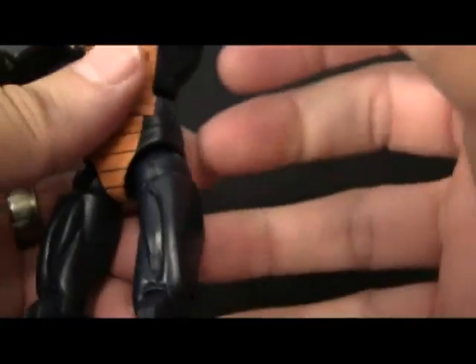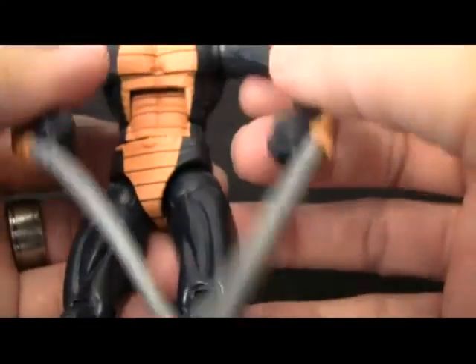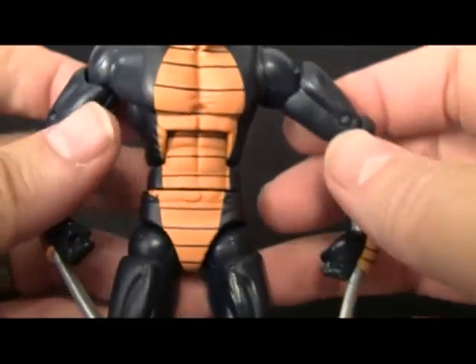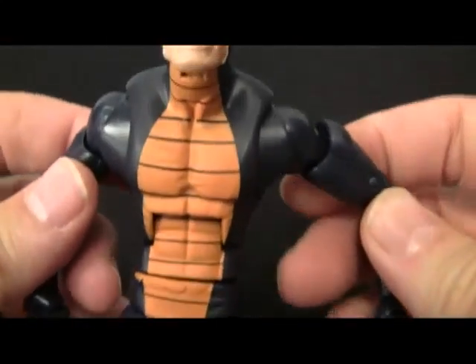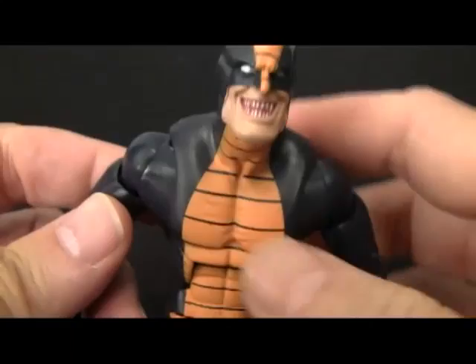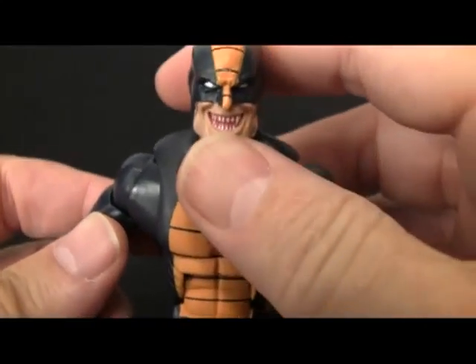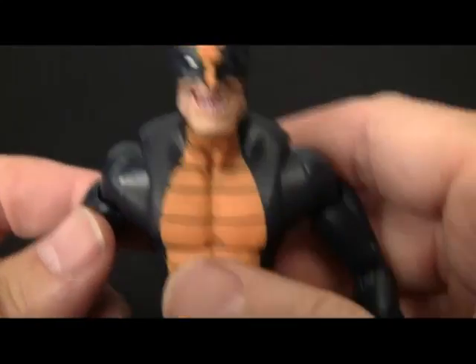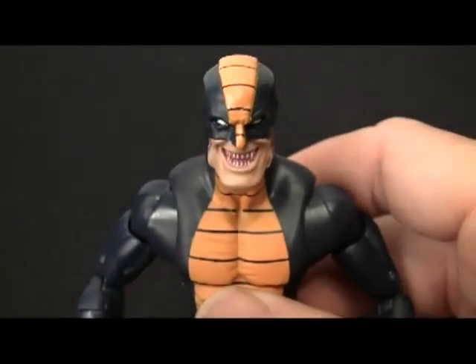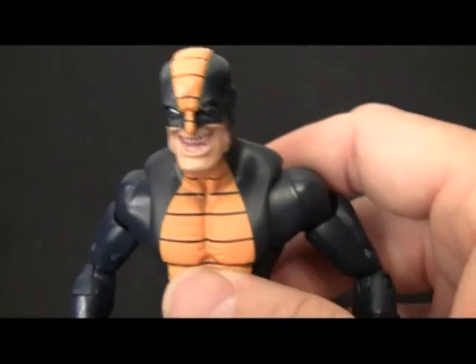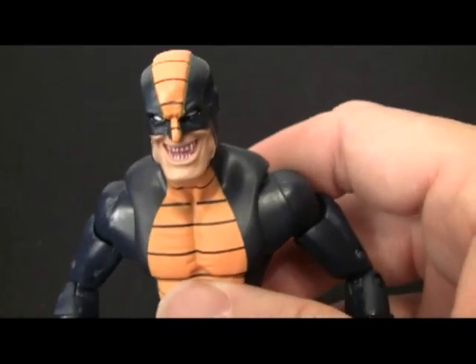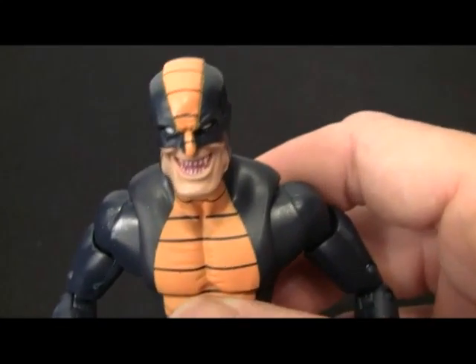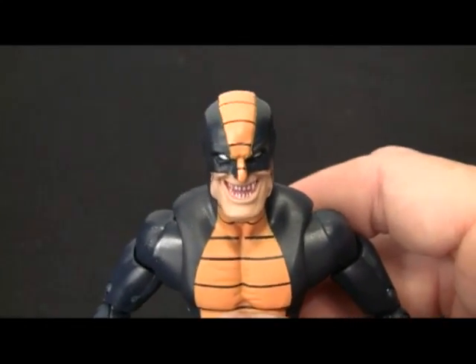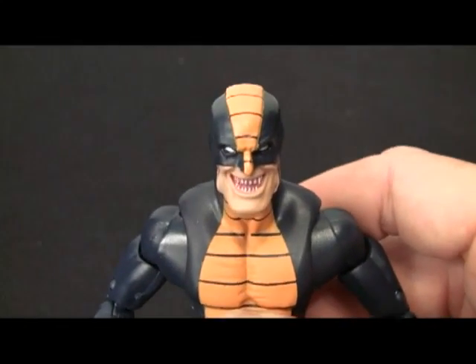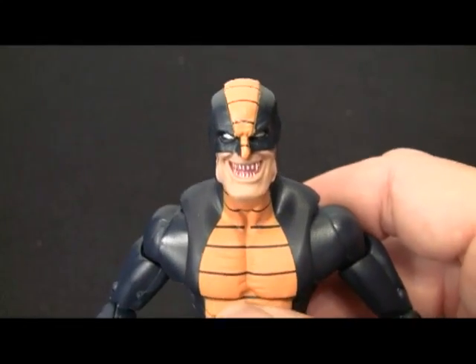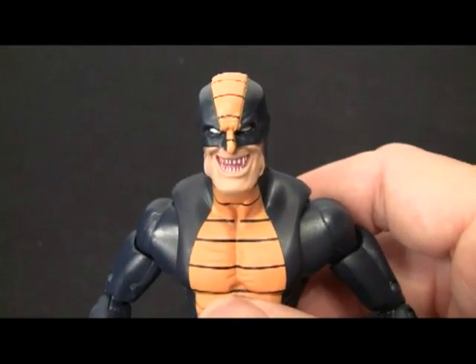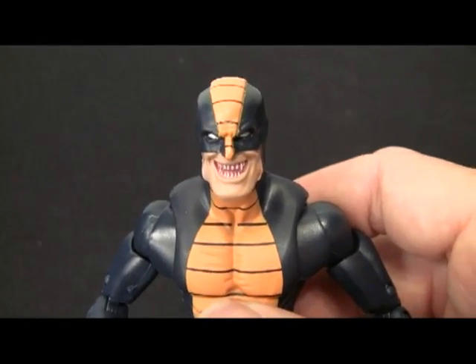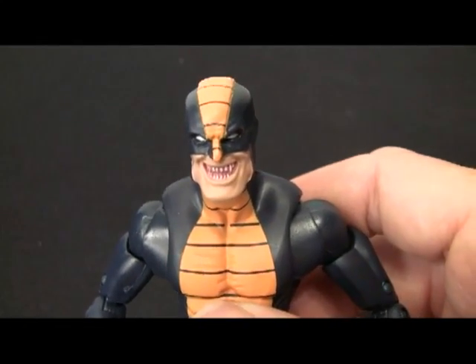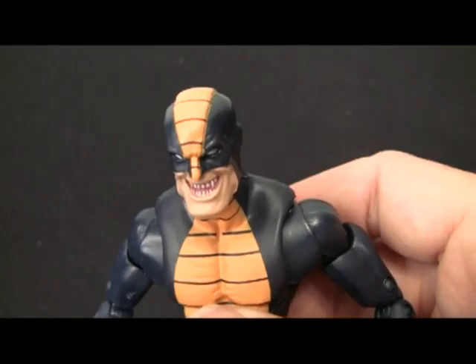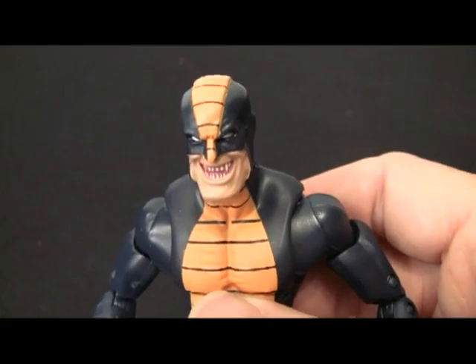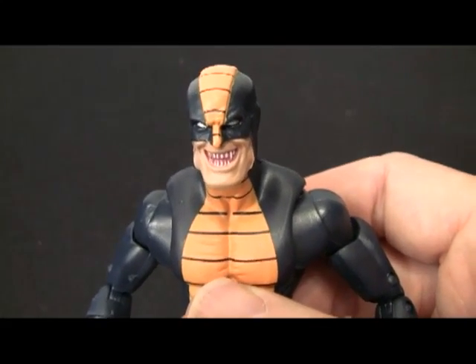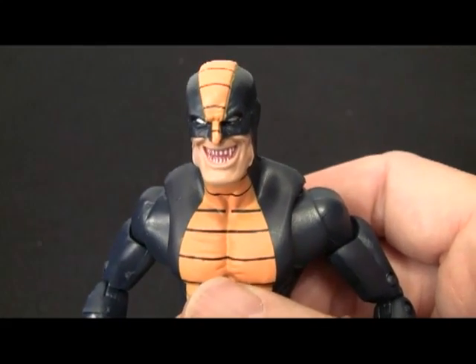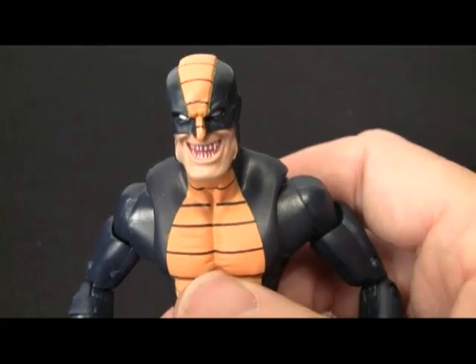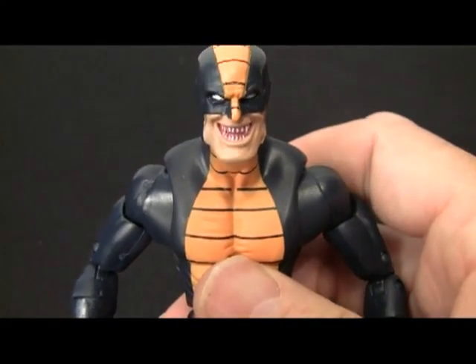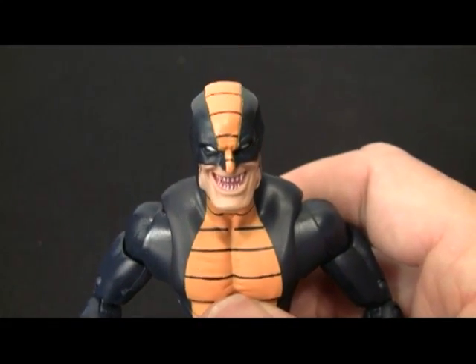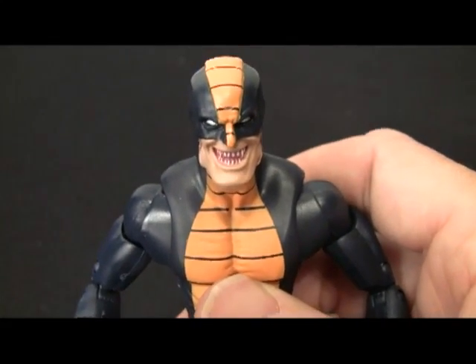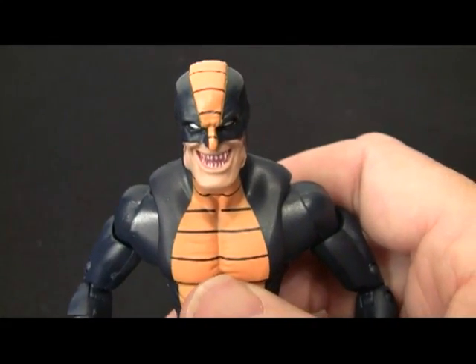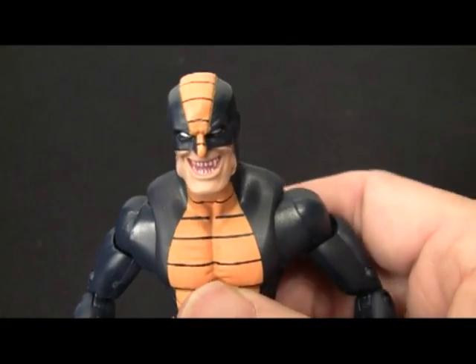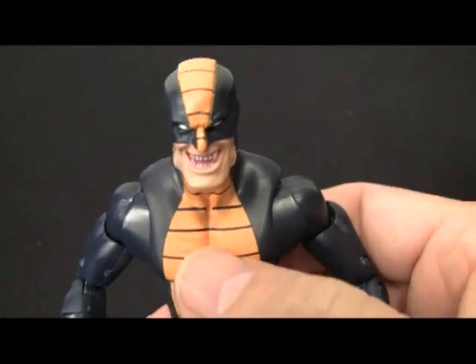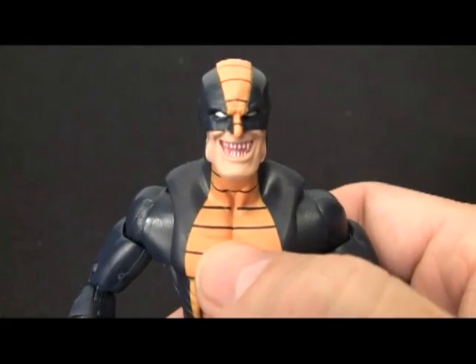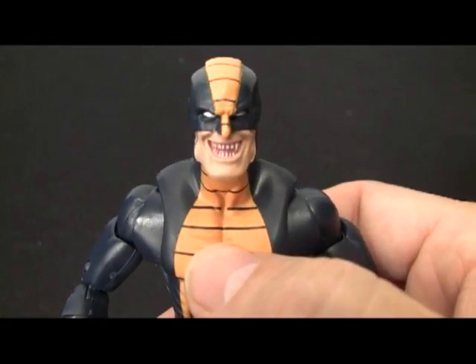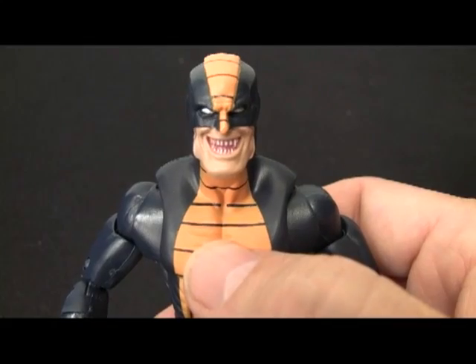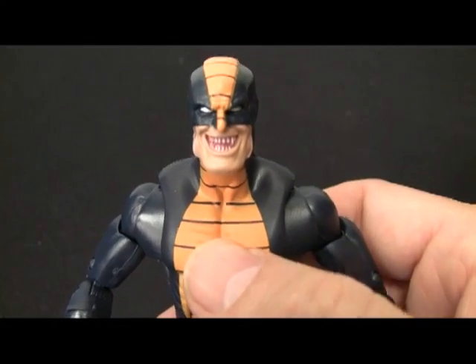Really really excellent figure. Again, if you want to get your hands on wave two, you need to go to EnchantedToyChest.com — maybe you can still secure a pre-order. This is Doc Owen with Action Figure Times. Hope you've enjoyed looking at the Constrictor.